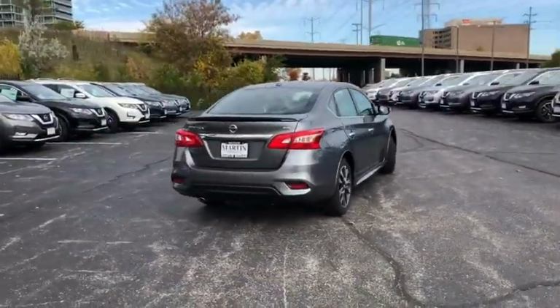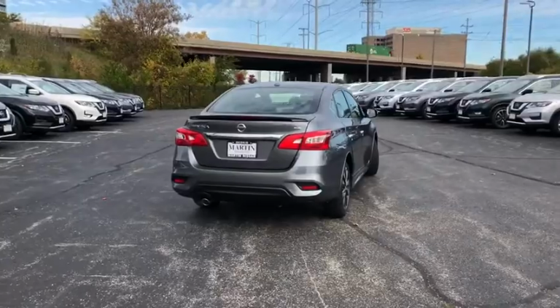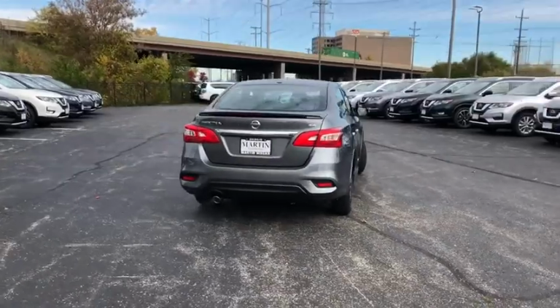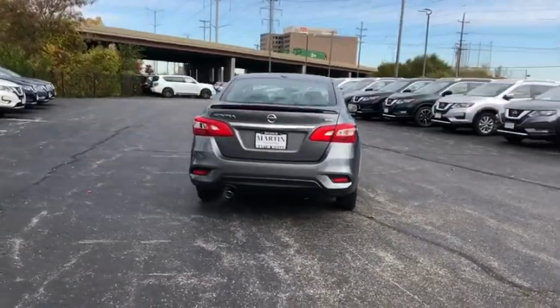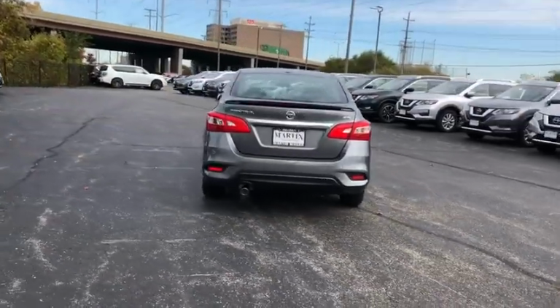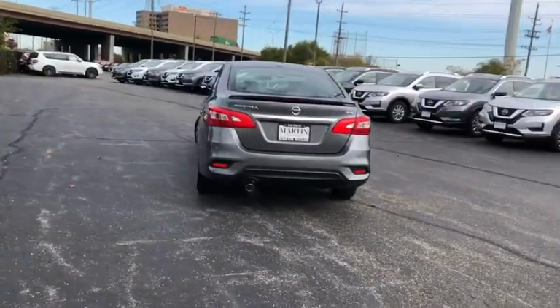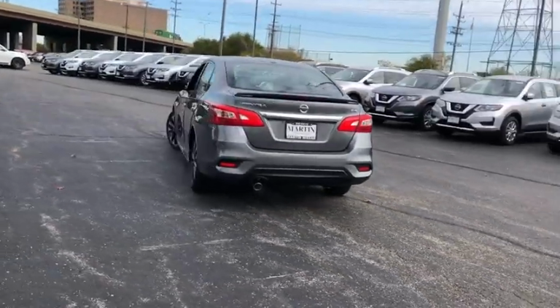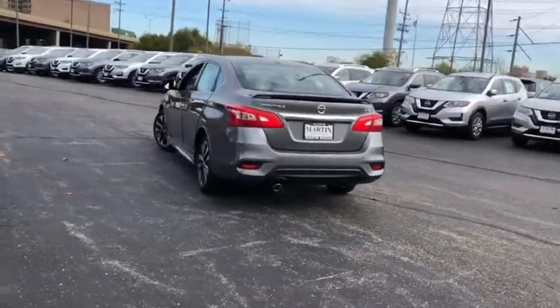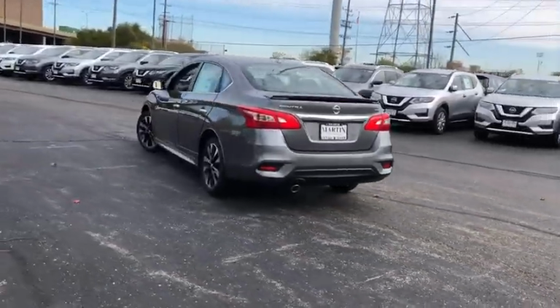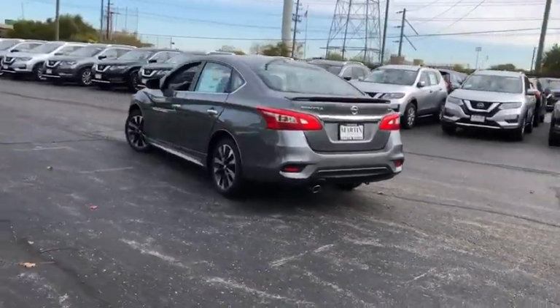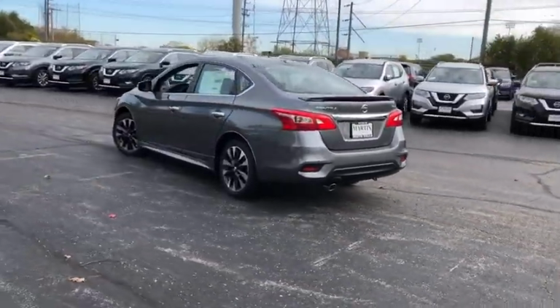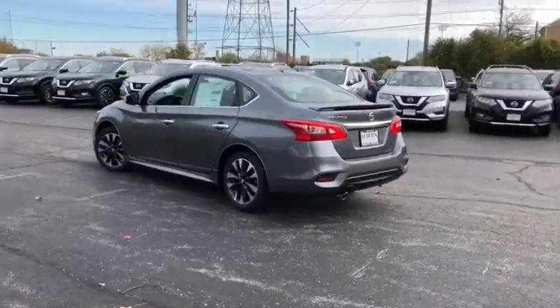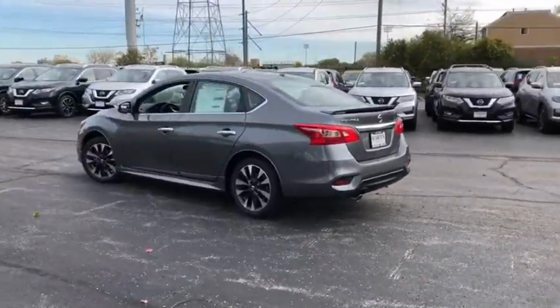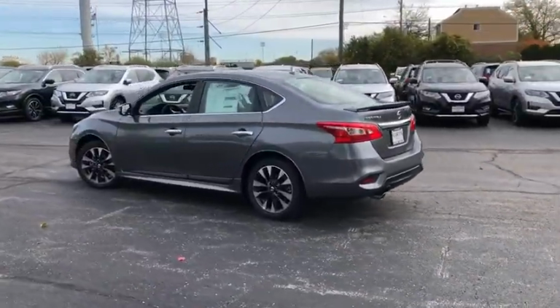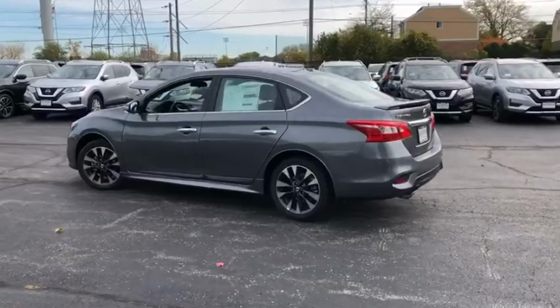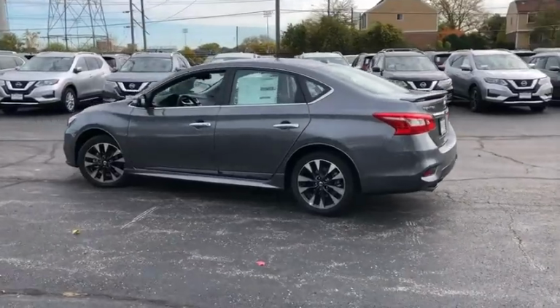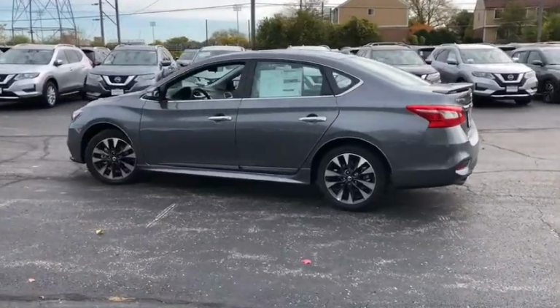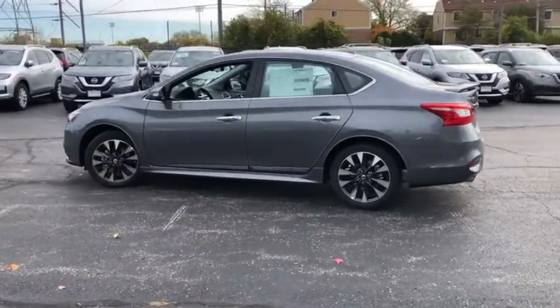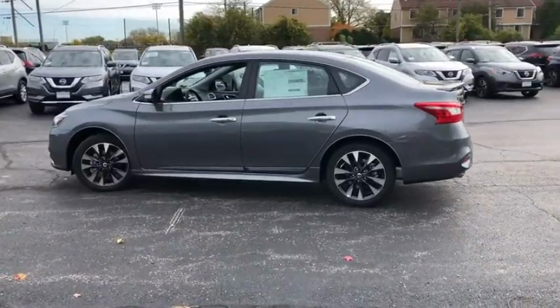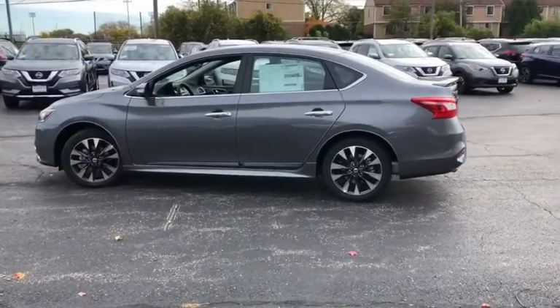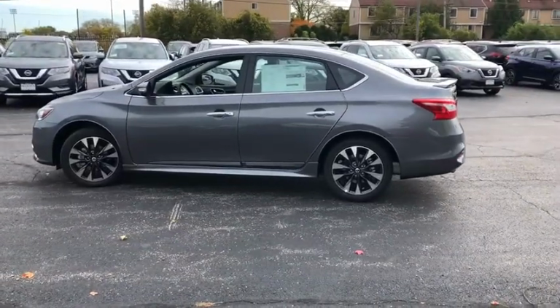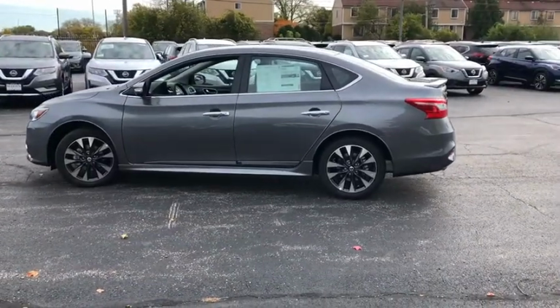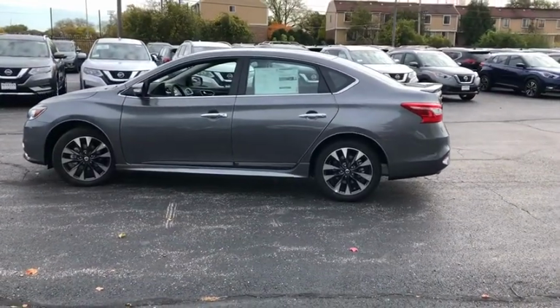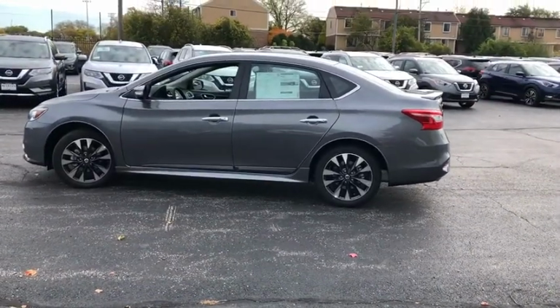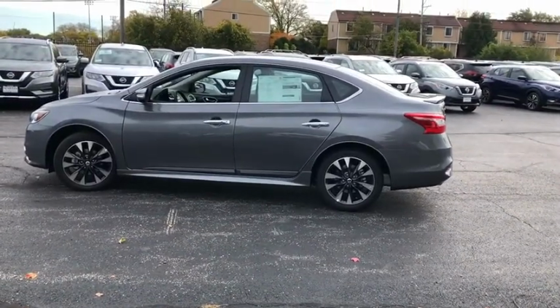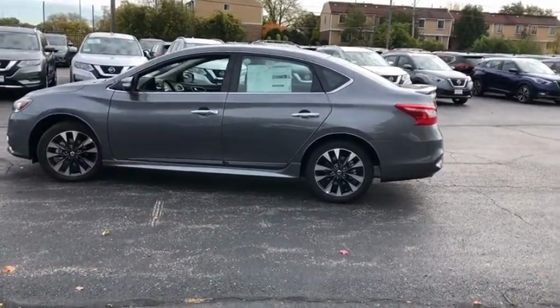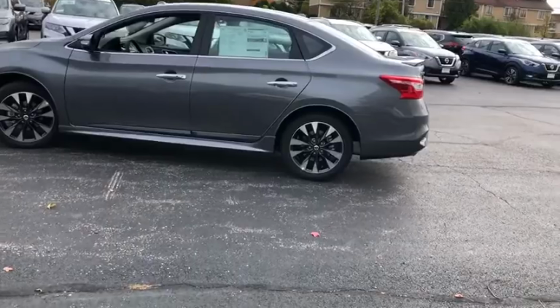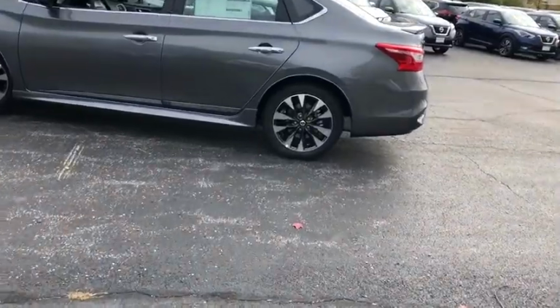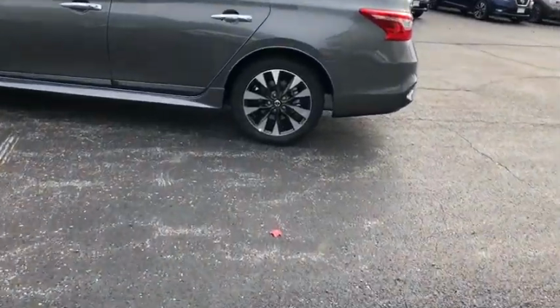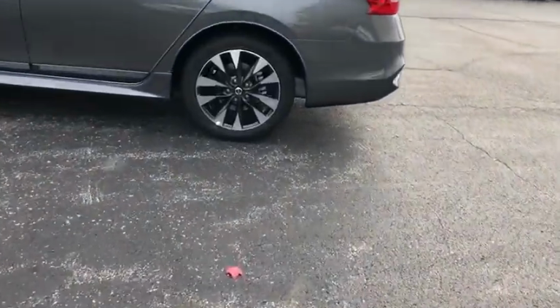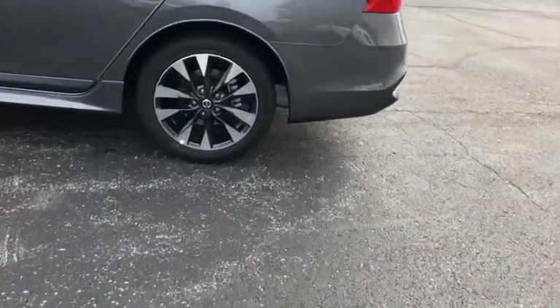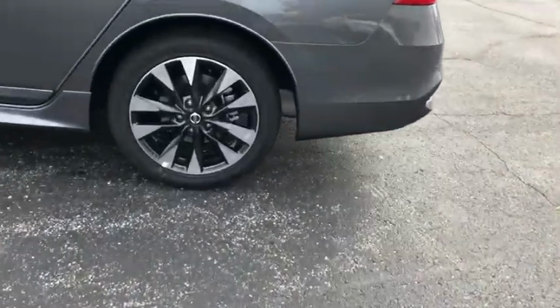This vehicle has less than 100 miles. Here are some of this vehicle's great options: backup camera, keyless entry, leather-wrapped steering wheel, front wheel drive, electronic stability control, trip computer, clock.